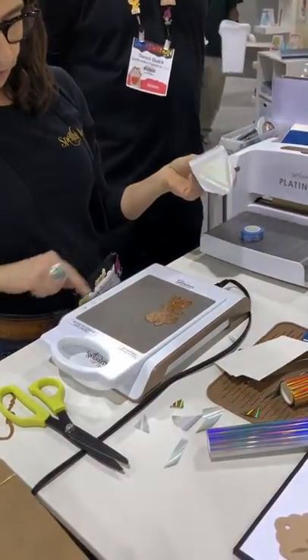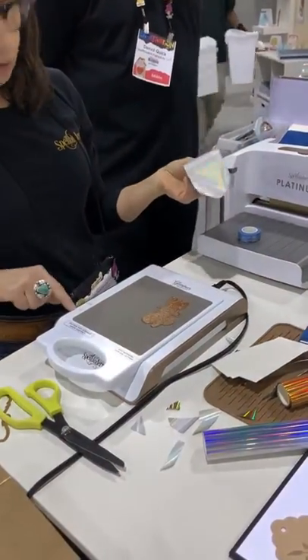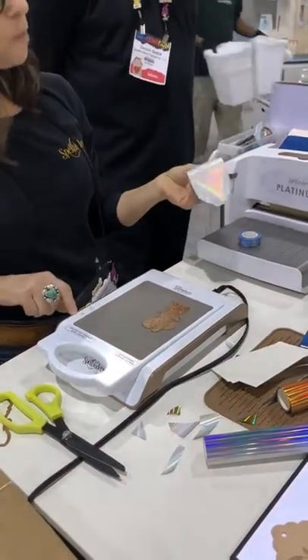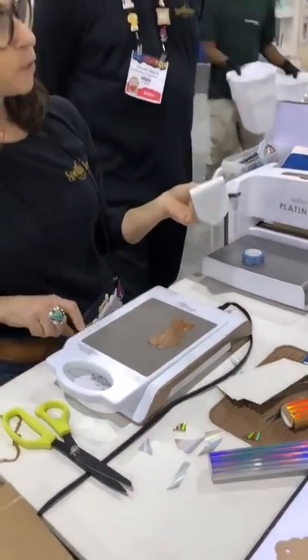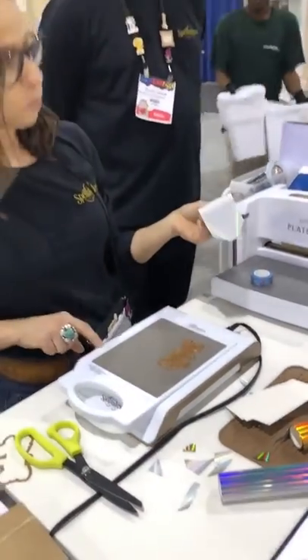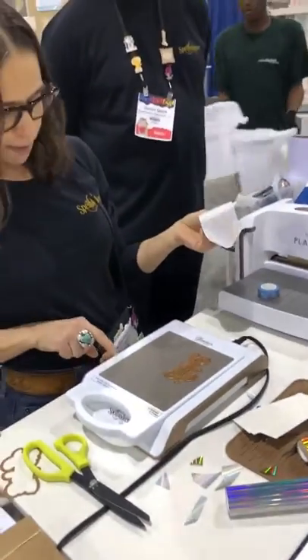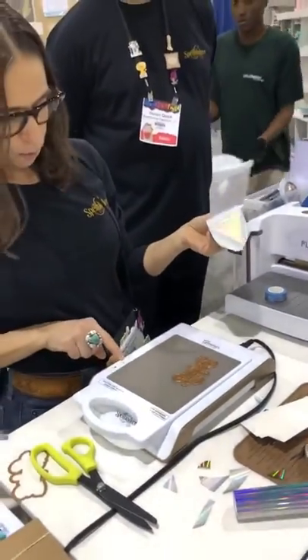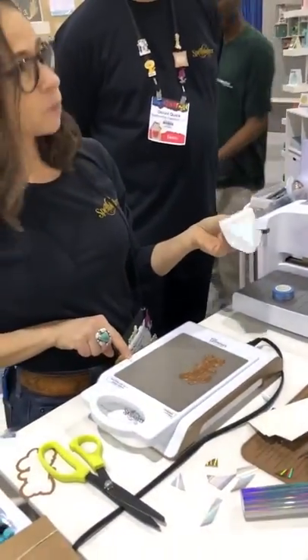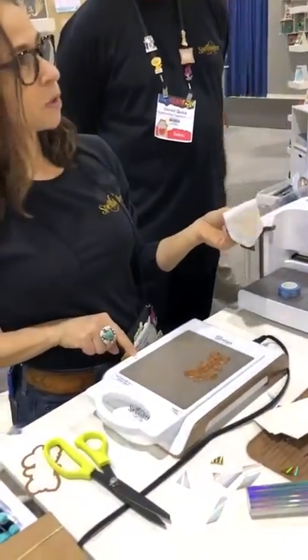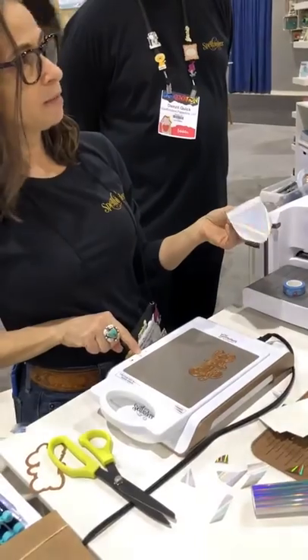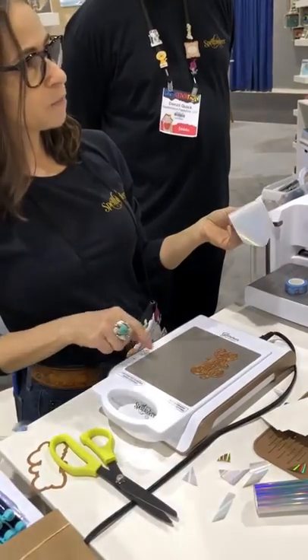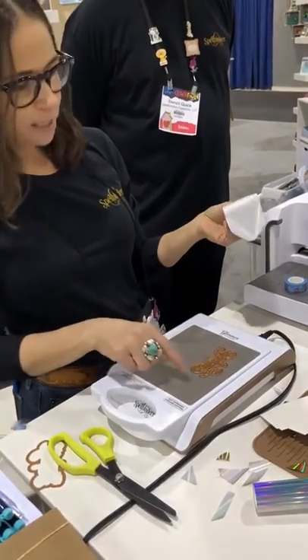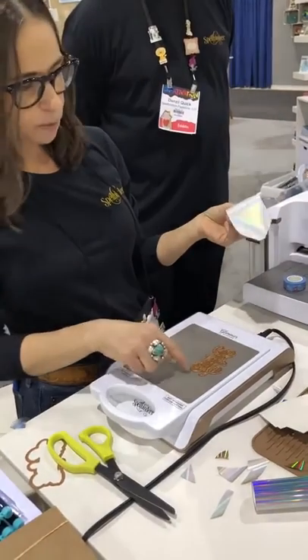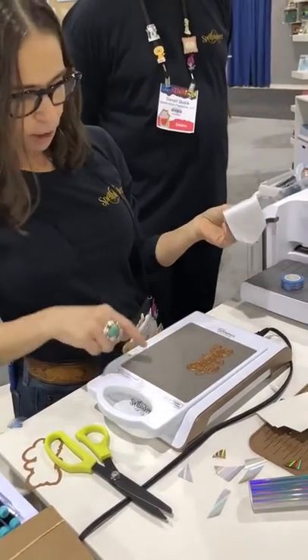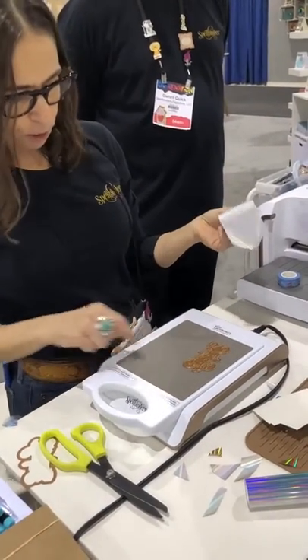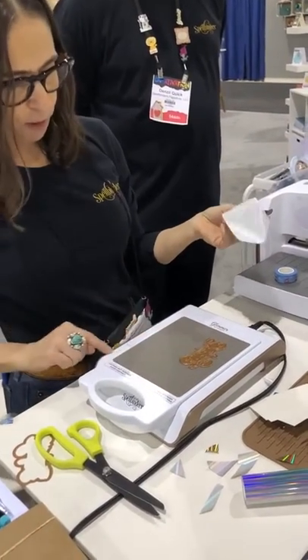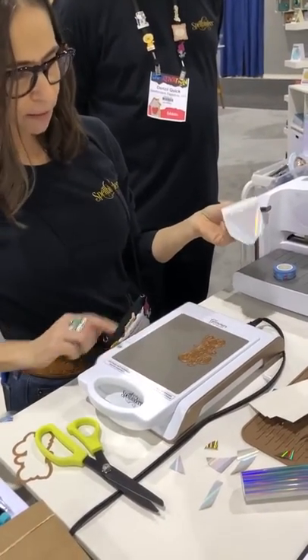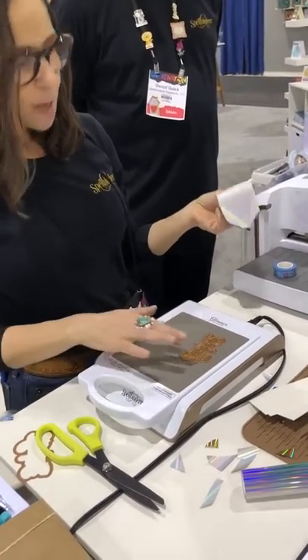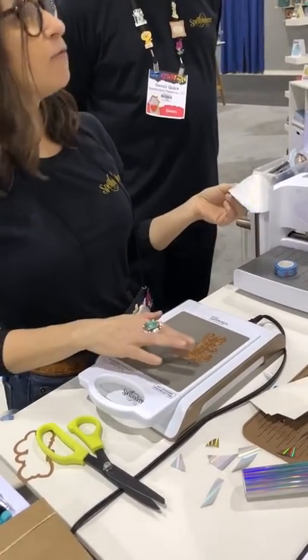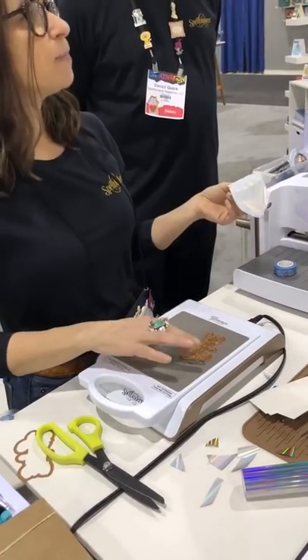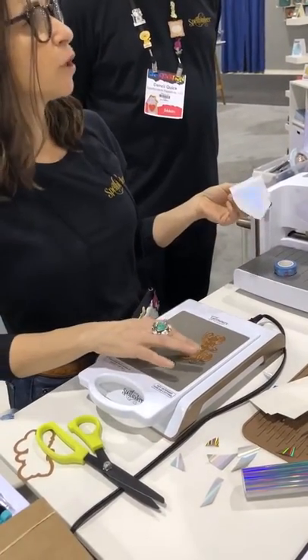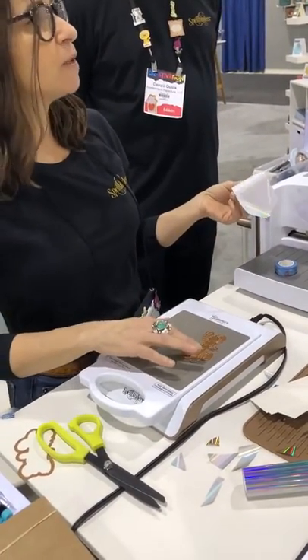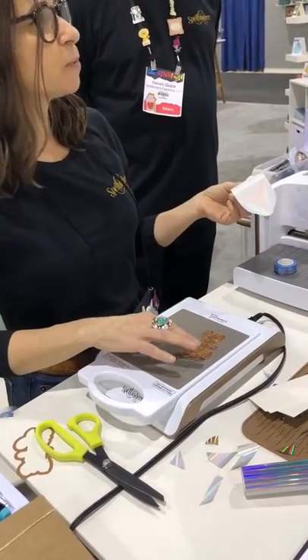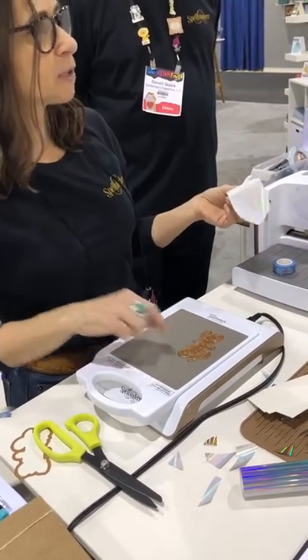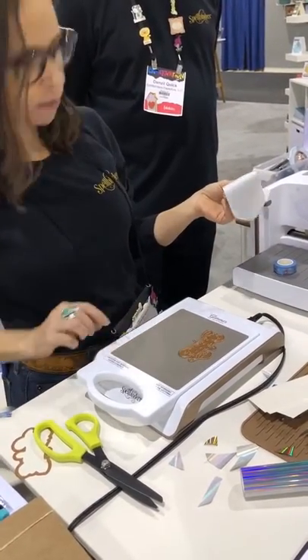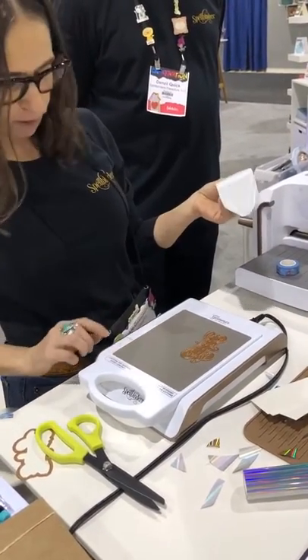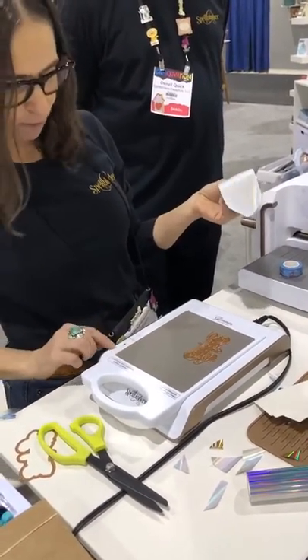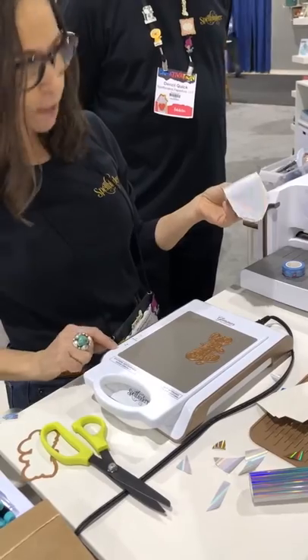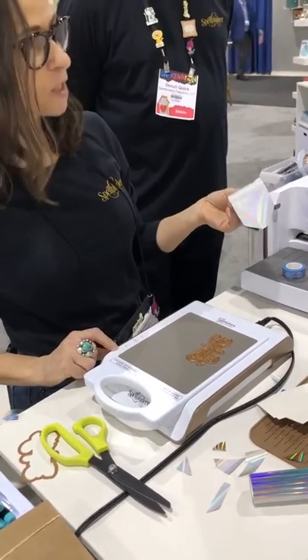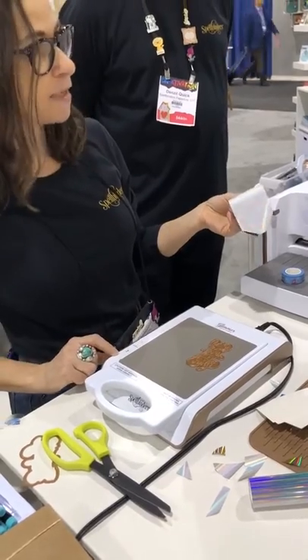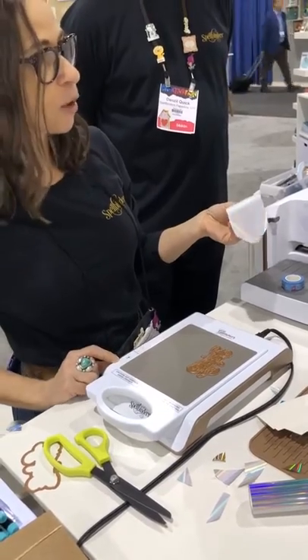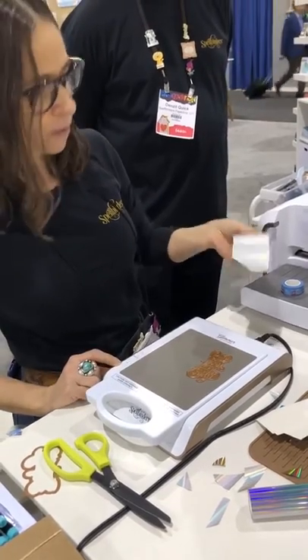And you push this — once this one's green, to heat up the plate, you push this button. But I've already been working with this plate, so I don't really have to wait for this light to go out.